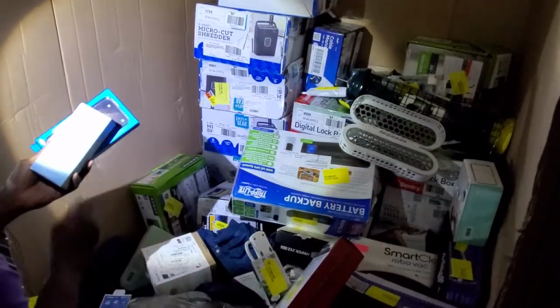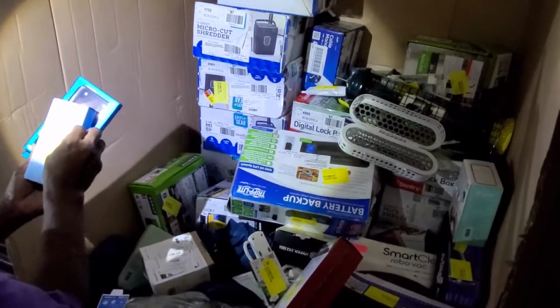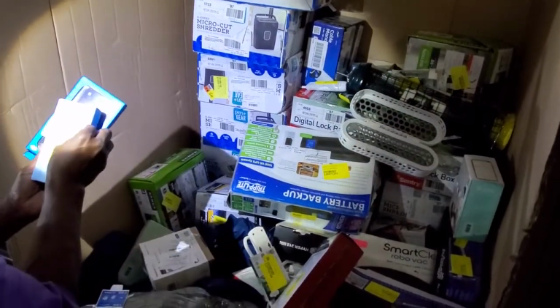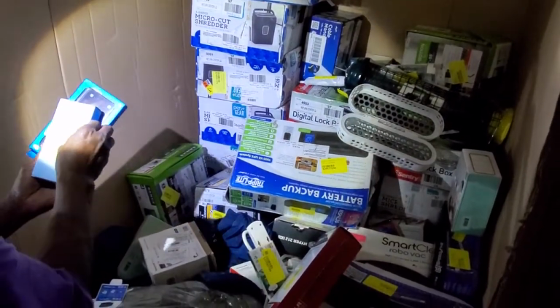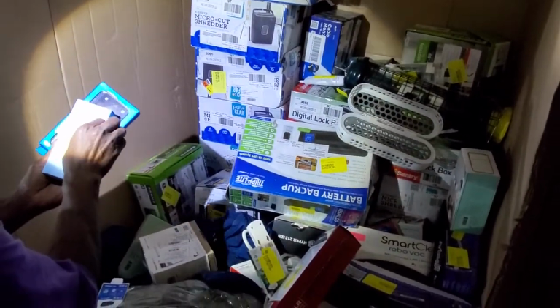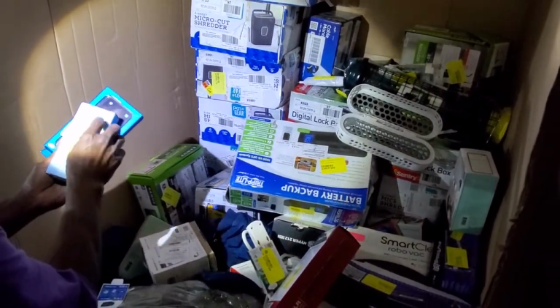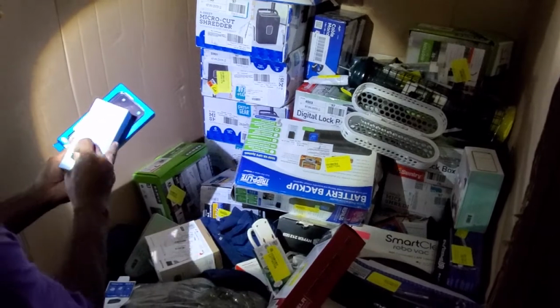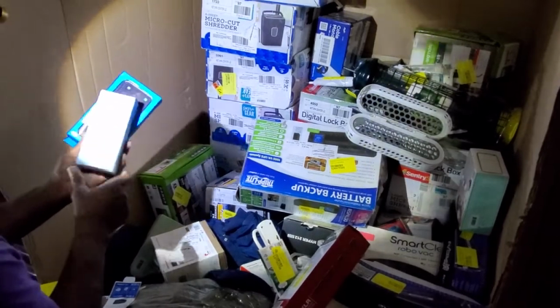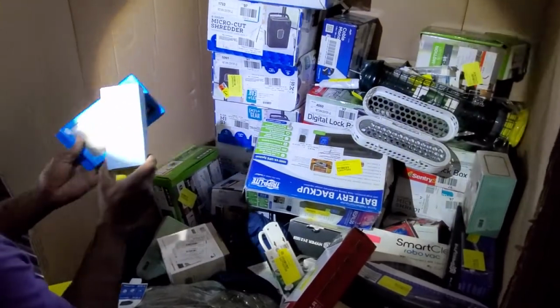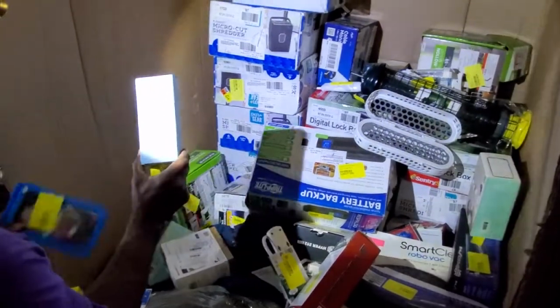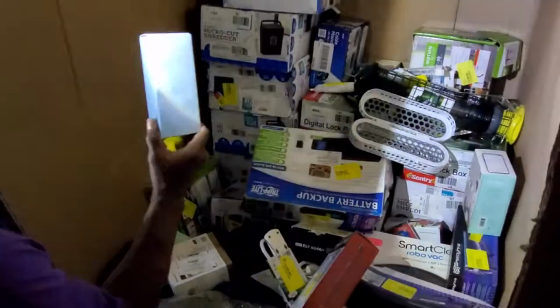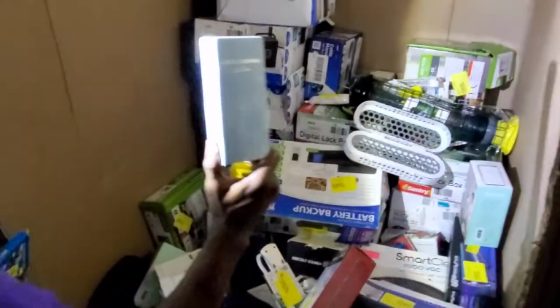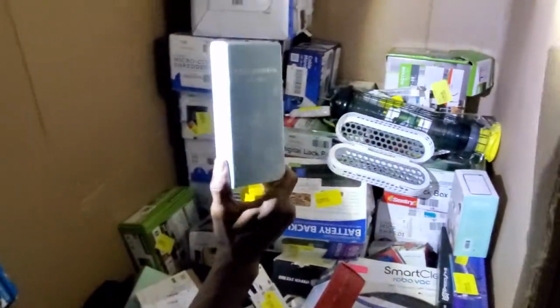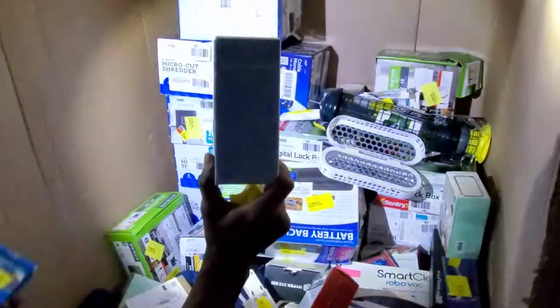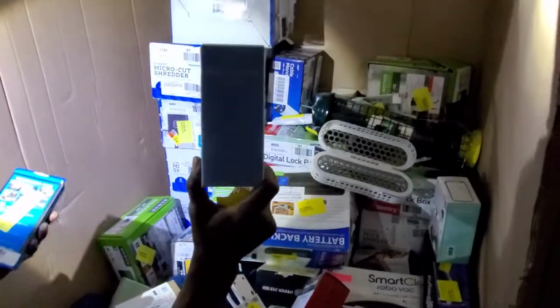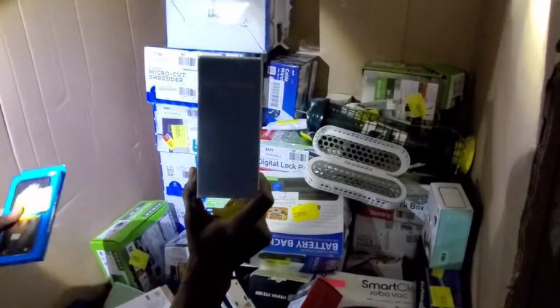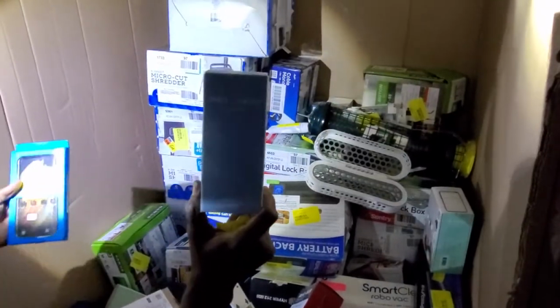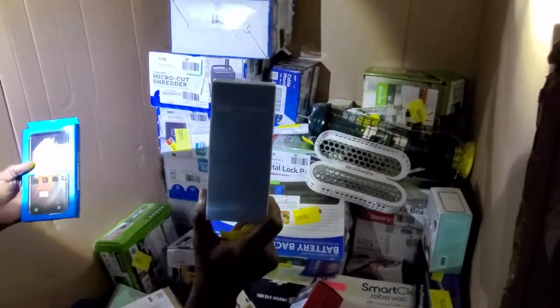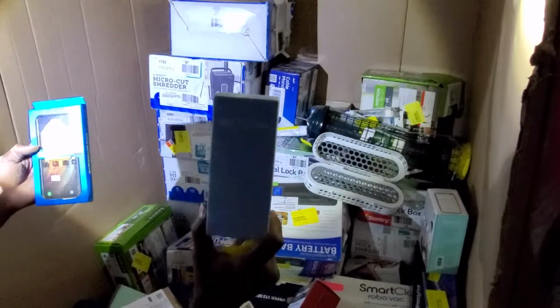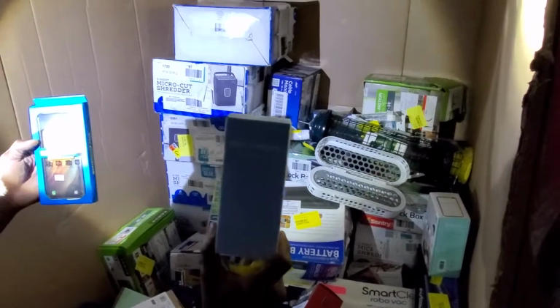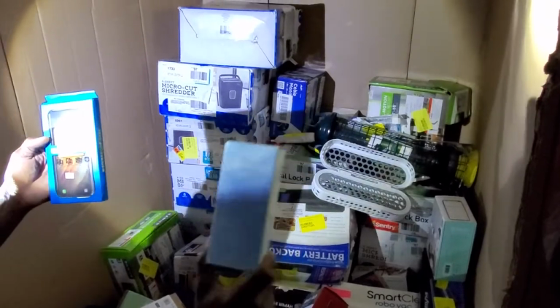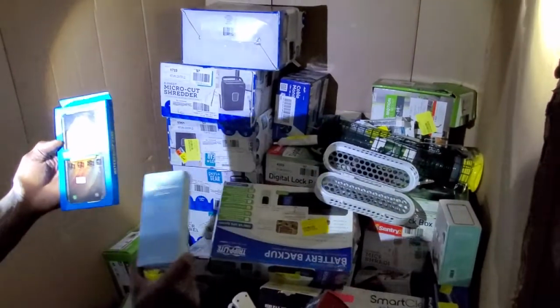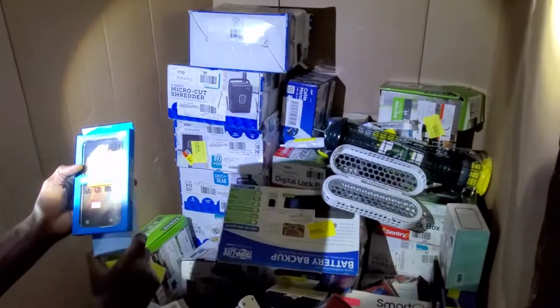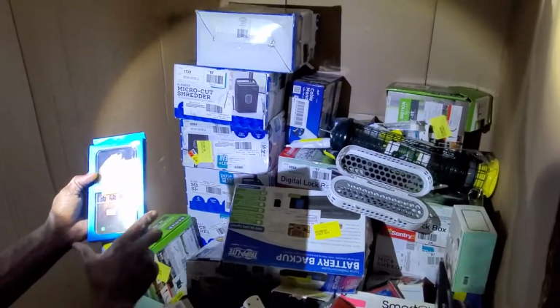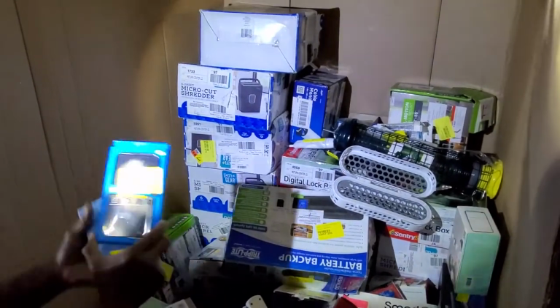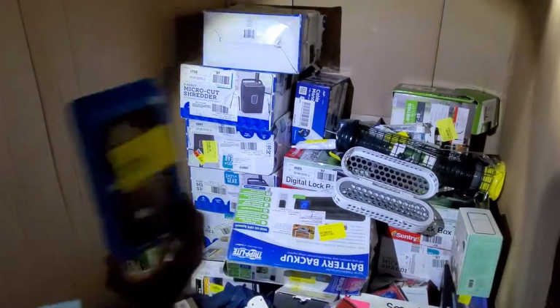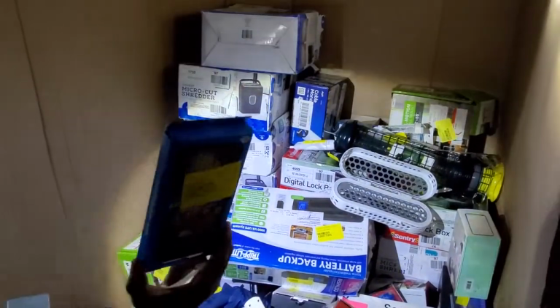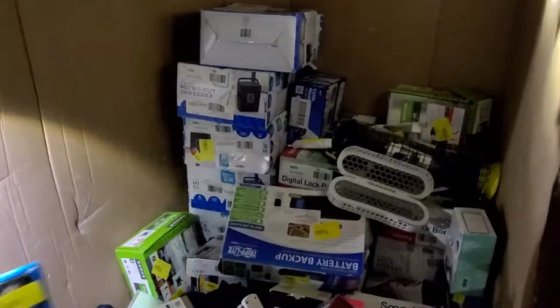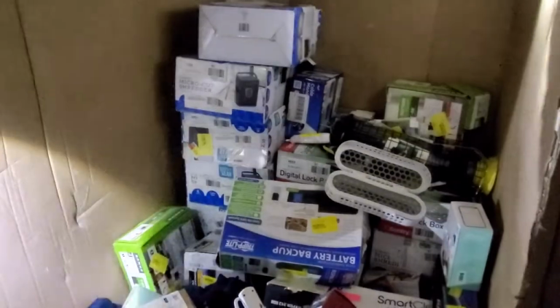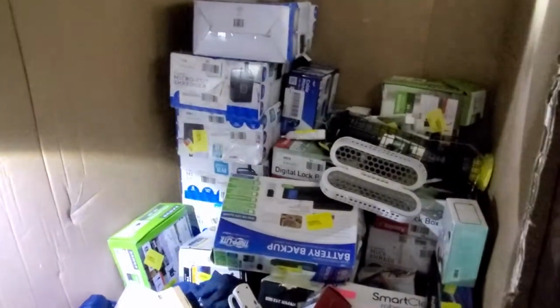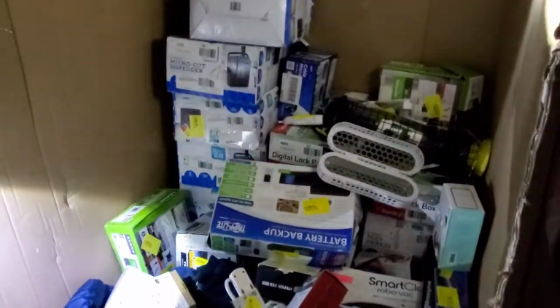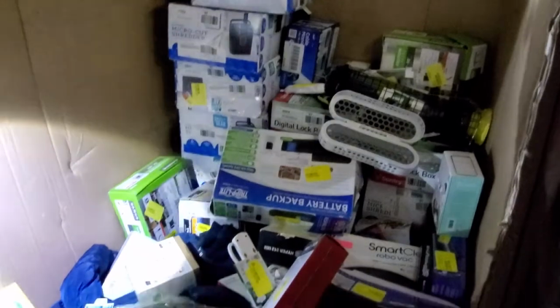Here we have some Dolce & Gabbana. And here we have some type of case — not a fan of cases, guys.